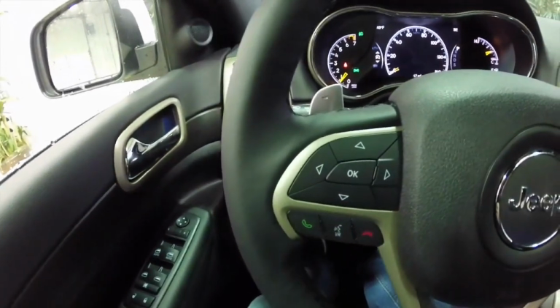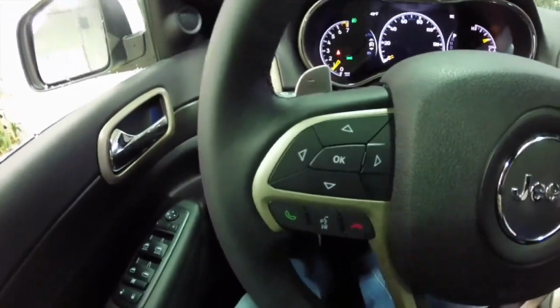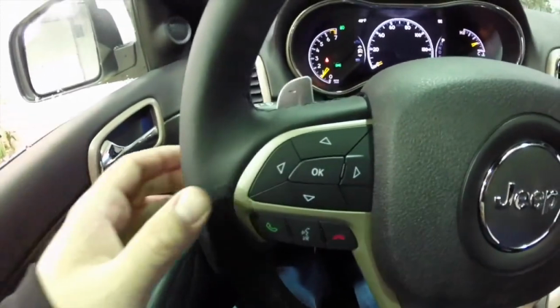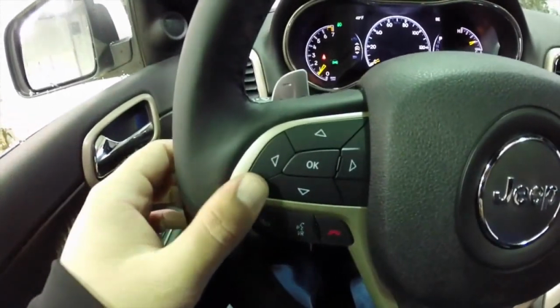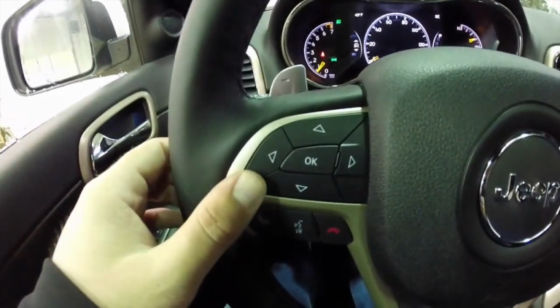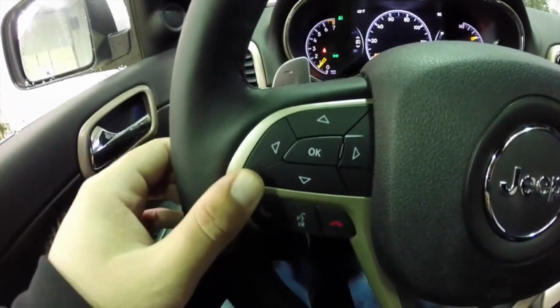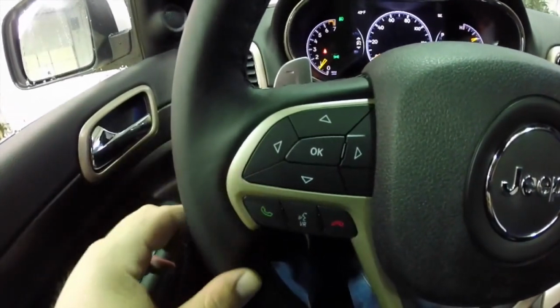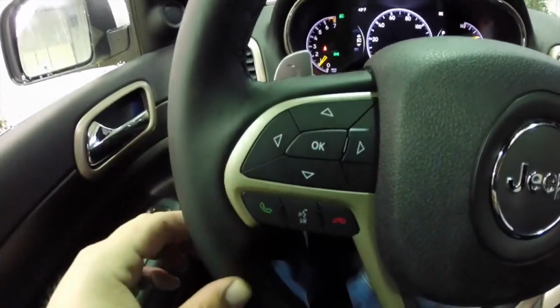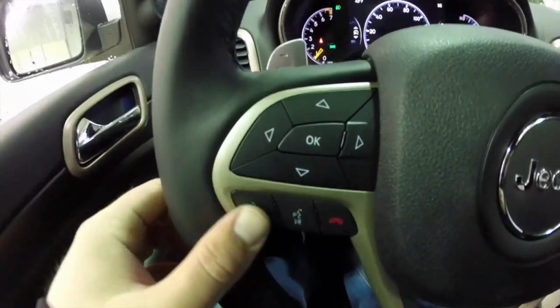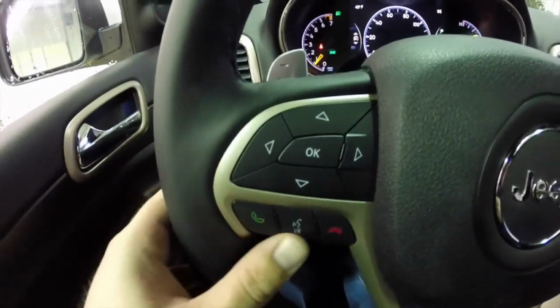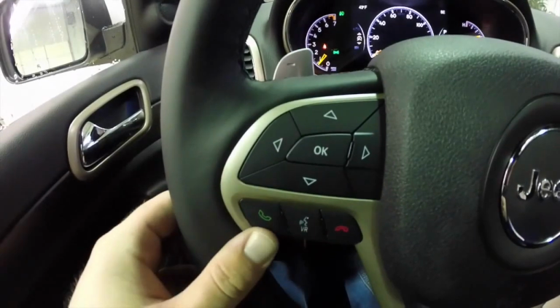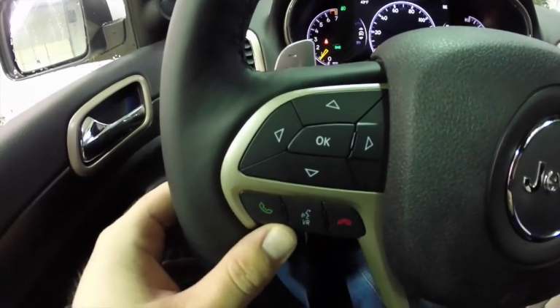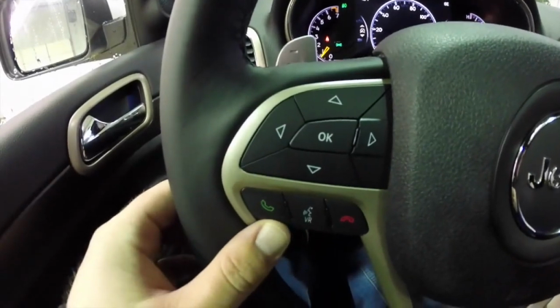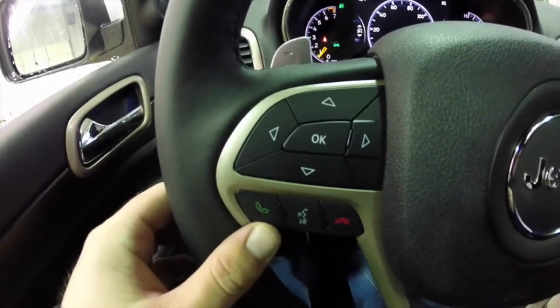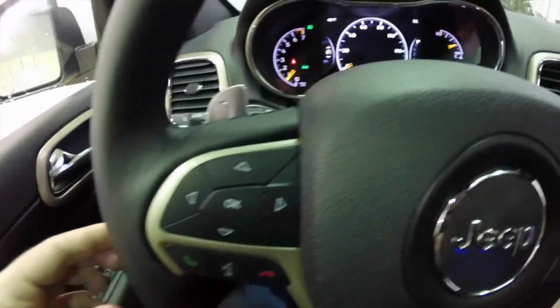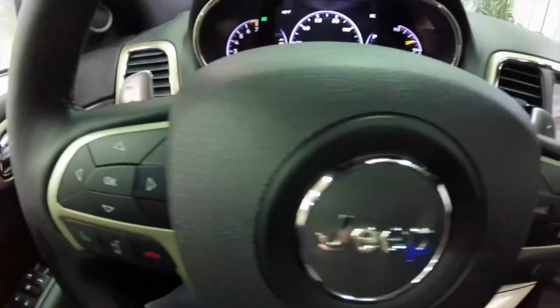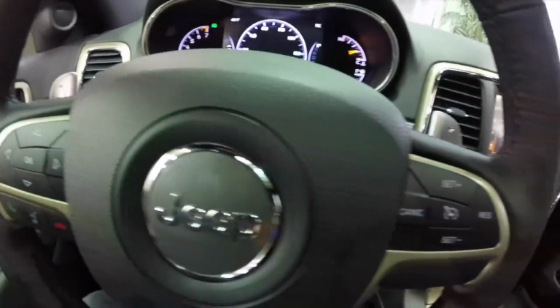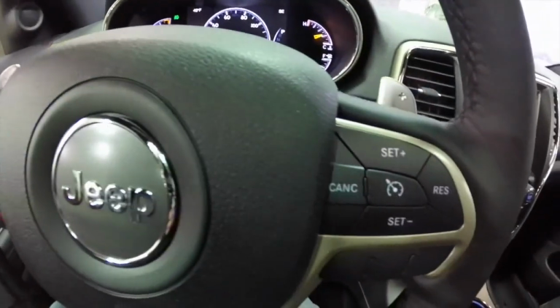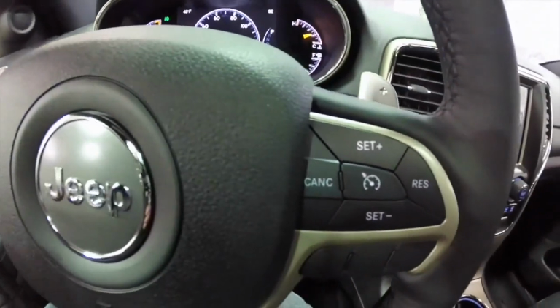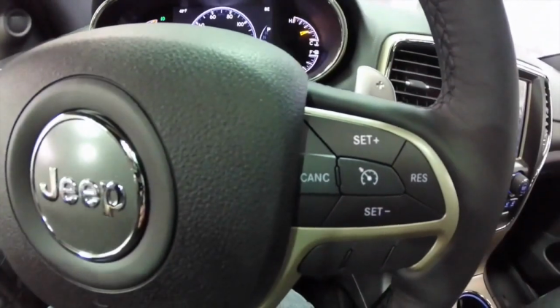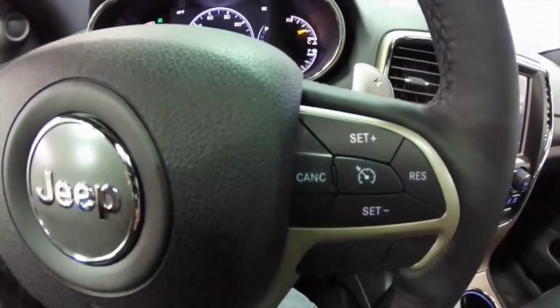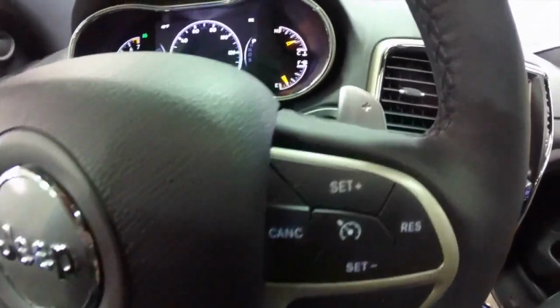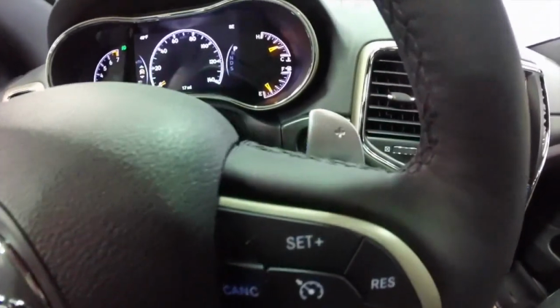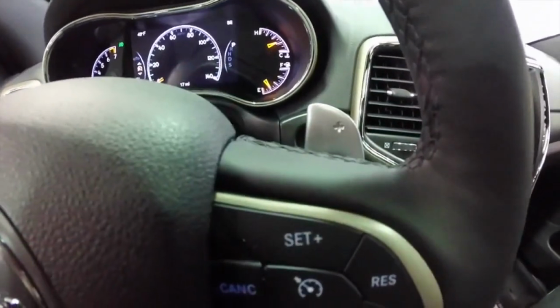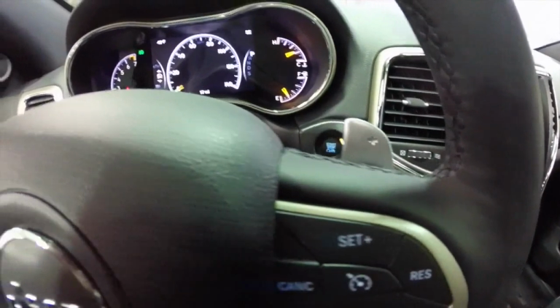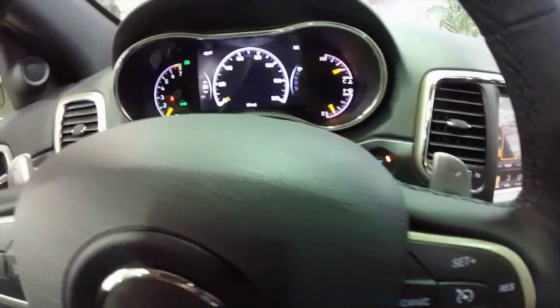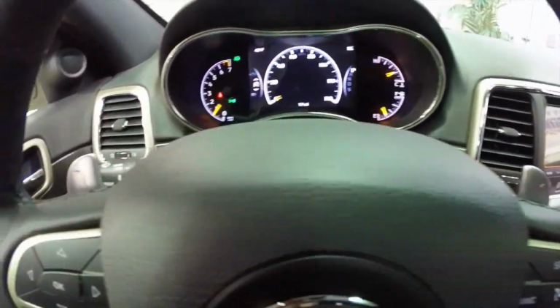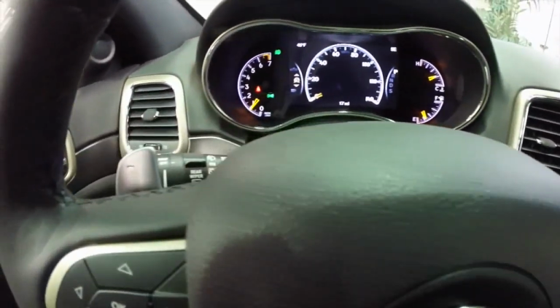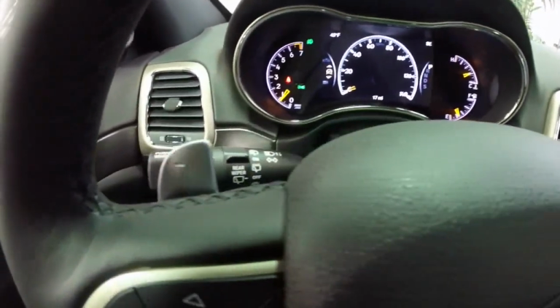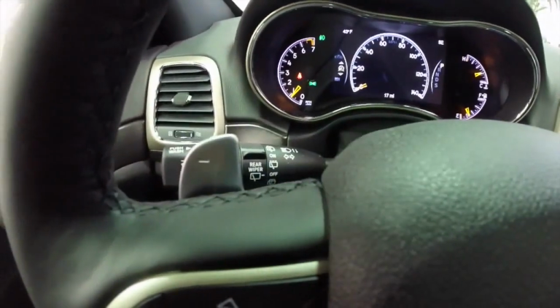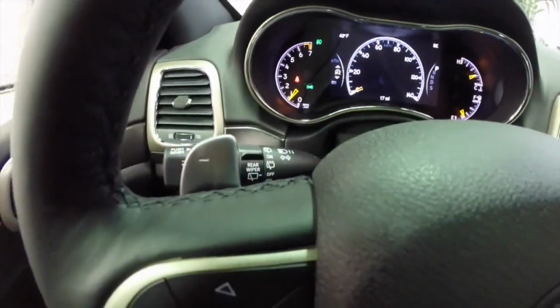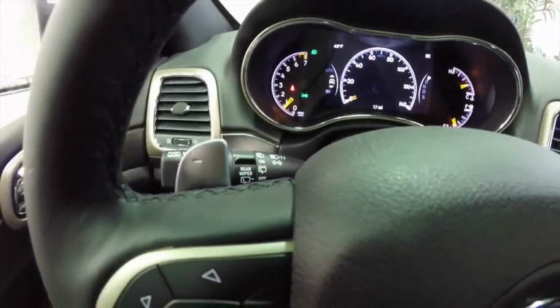Steering wheel mounted controls for your reconfigurable instrument cluster, Uconnect Bluetooth, and your cruise control. This vehicle also has paddle shifters mounted behind the steering wheel for upshift and downshift.